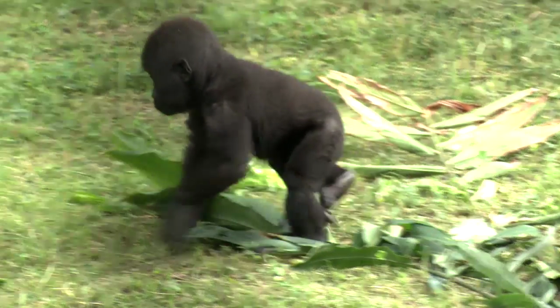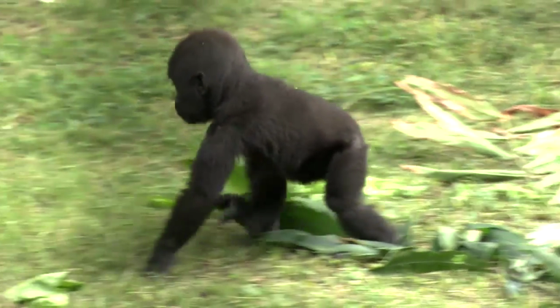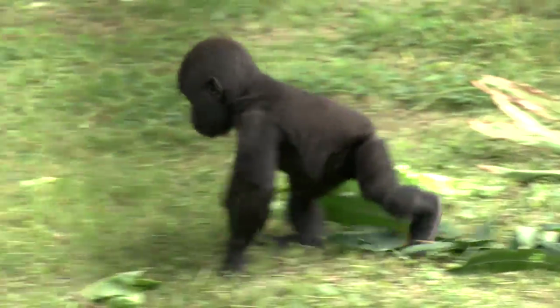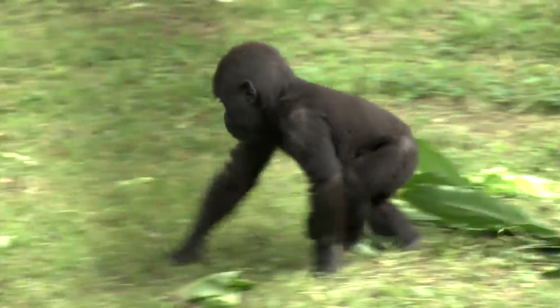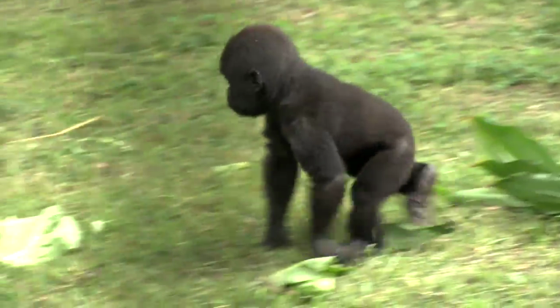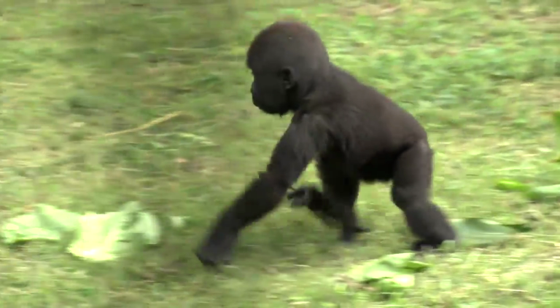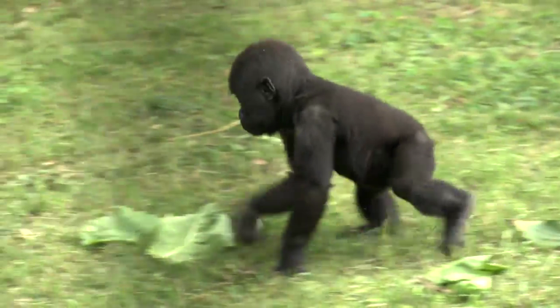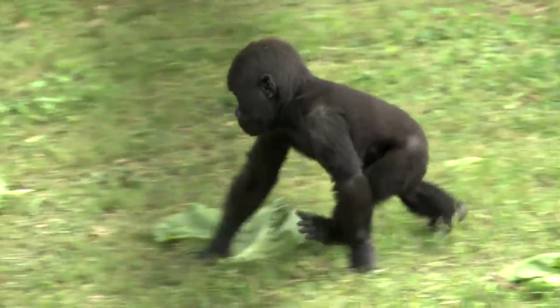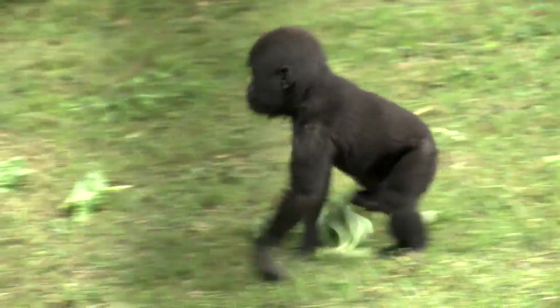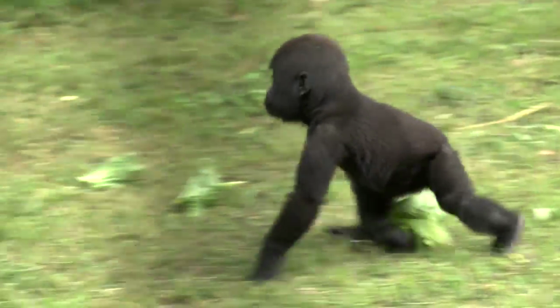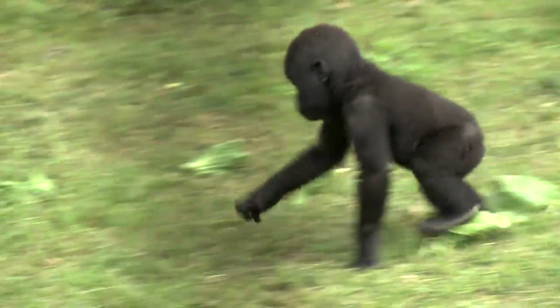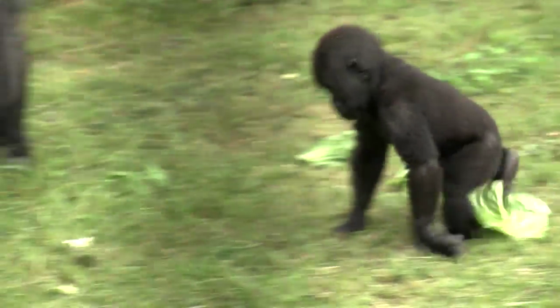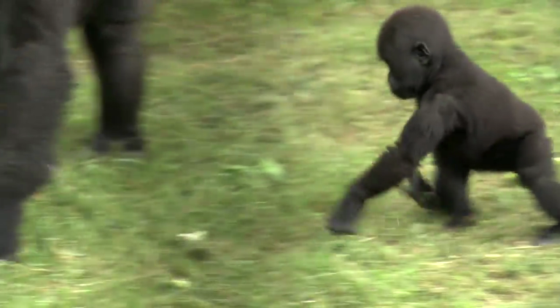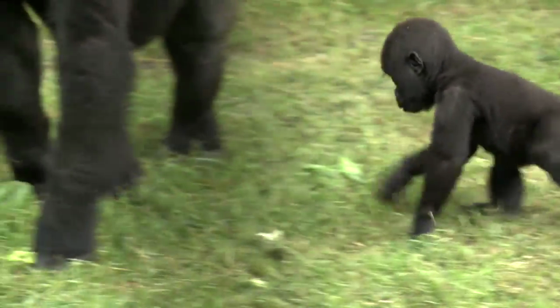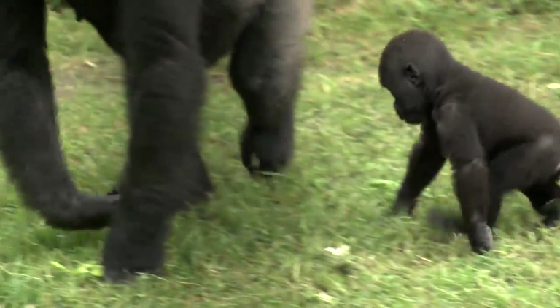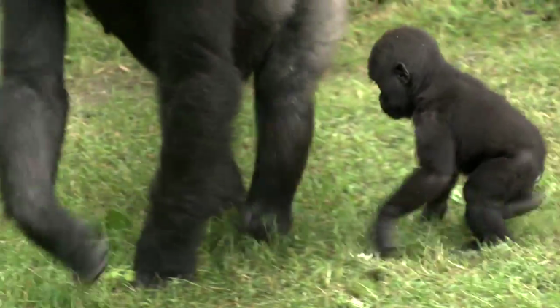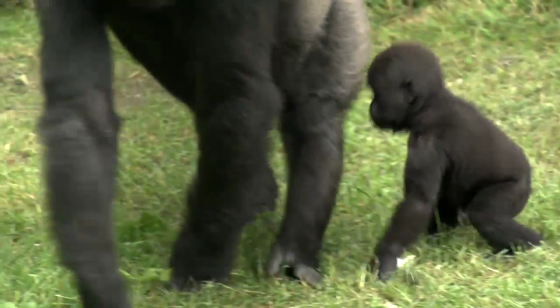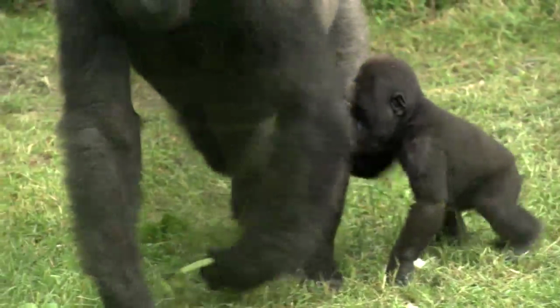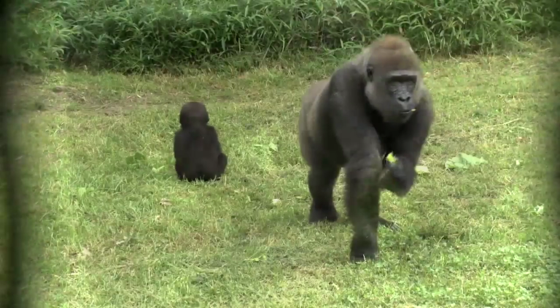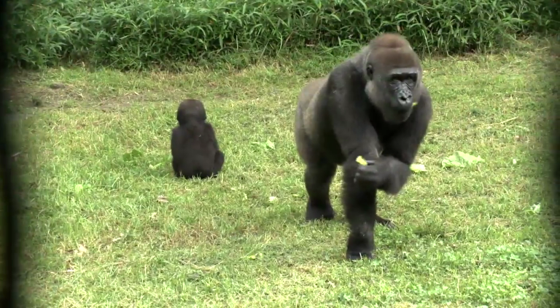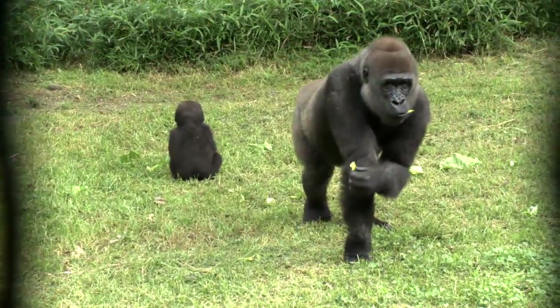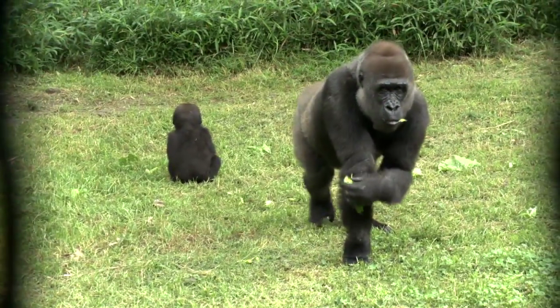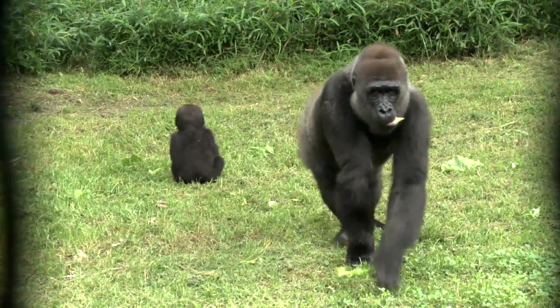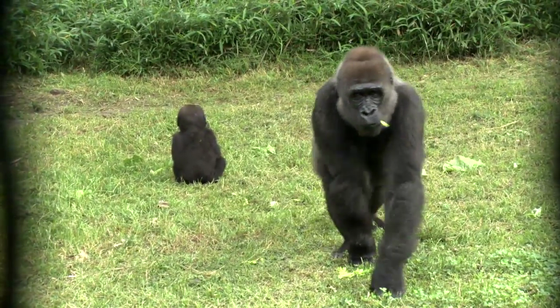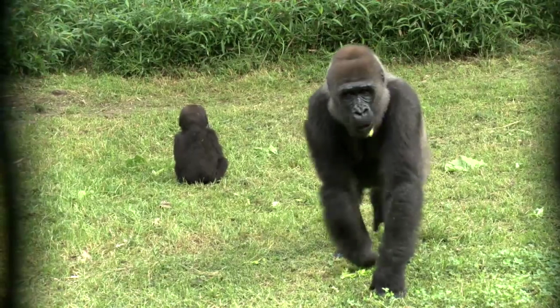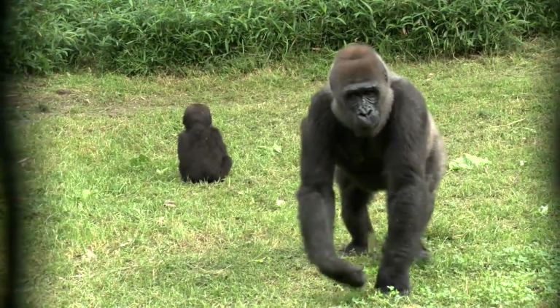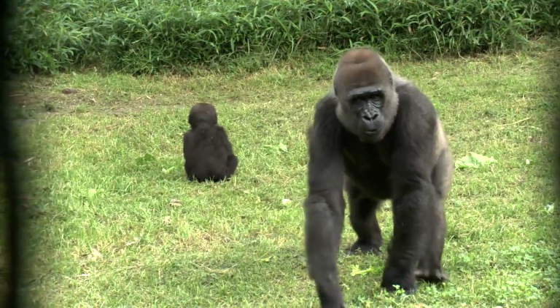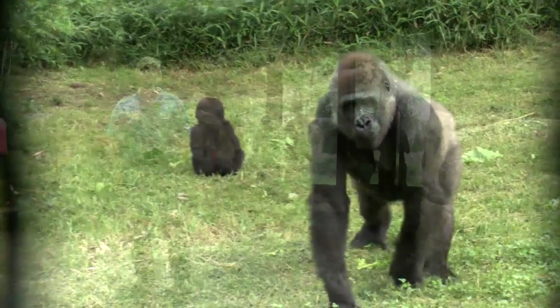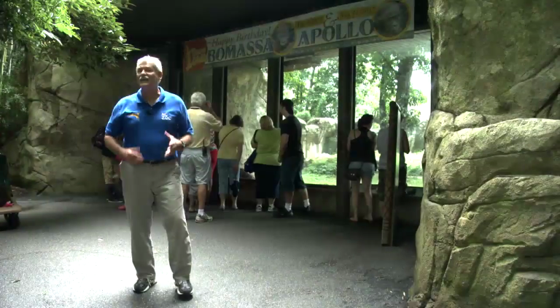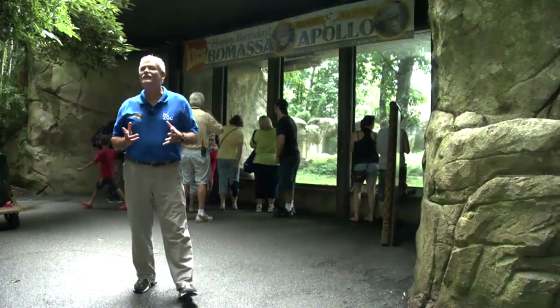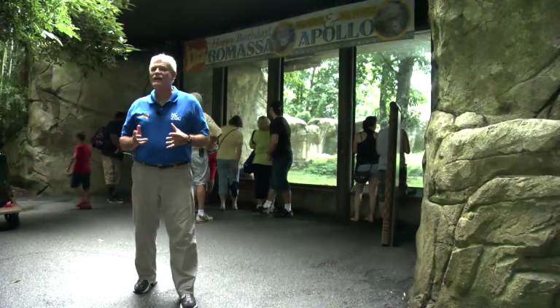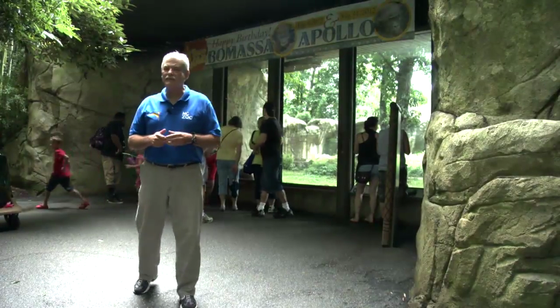Since great apes and humans use this heel-strike foot posture, studying great ape locomotion will give us some insight into the evolution of our own human bipedalism.